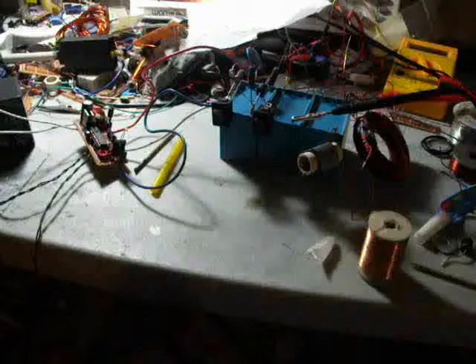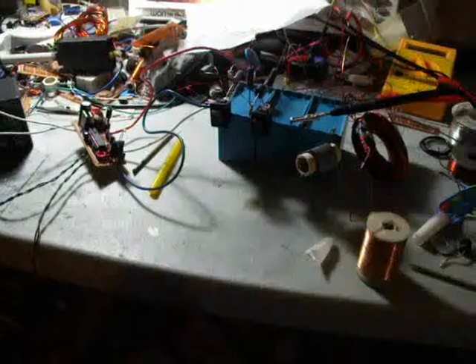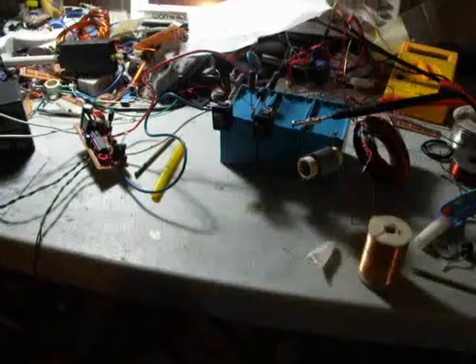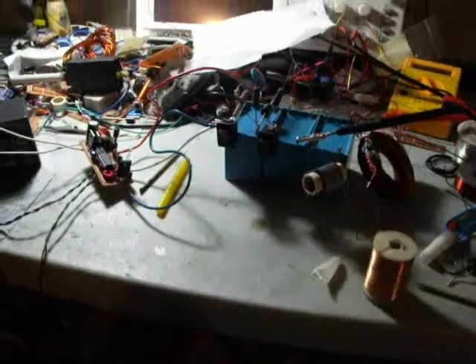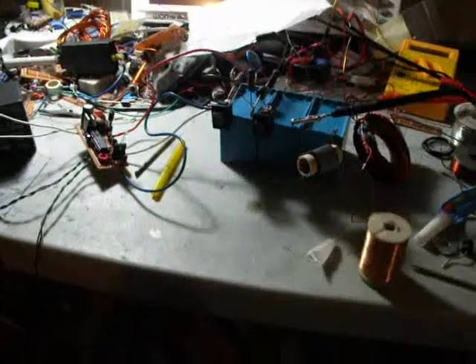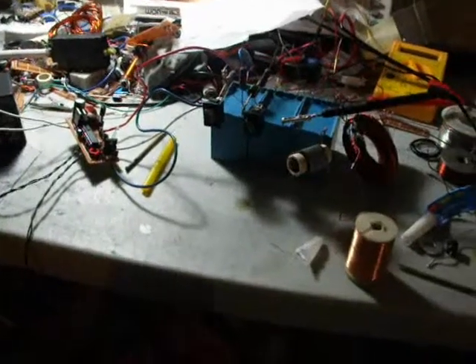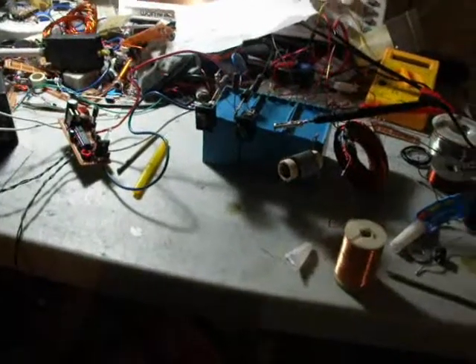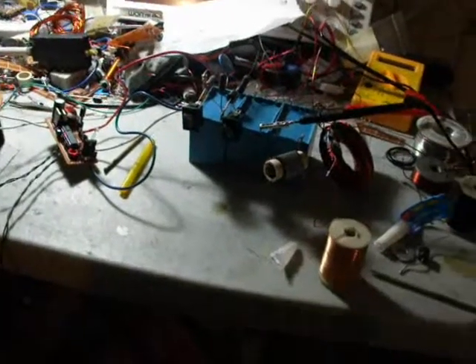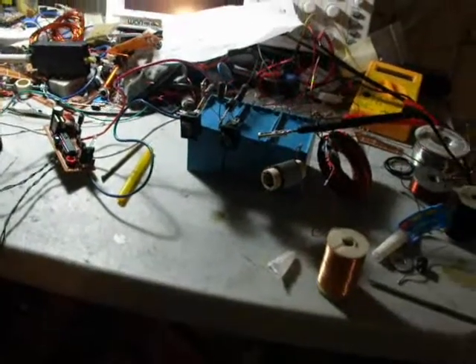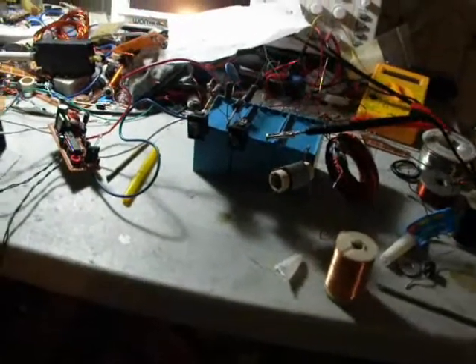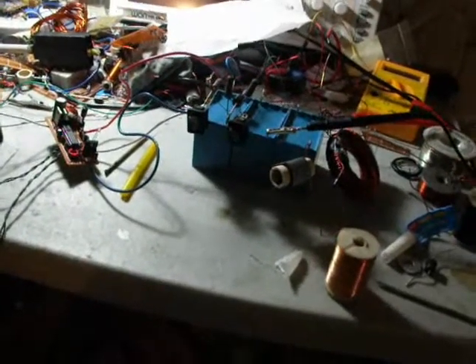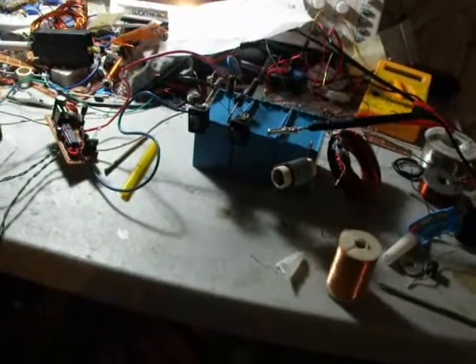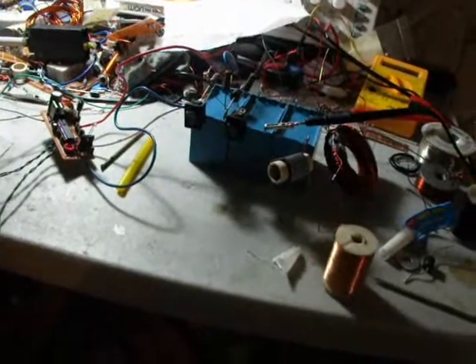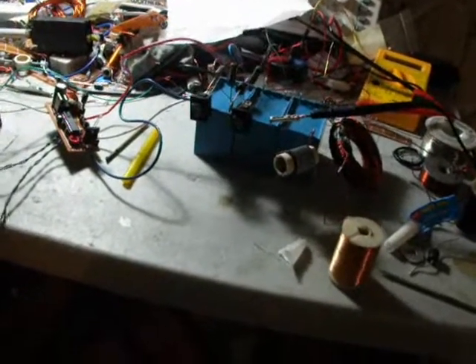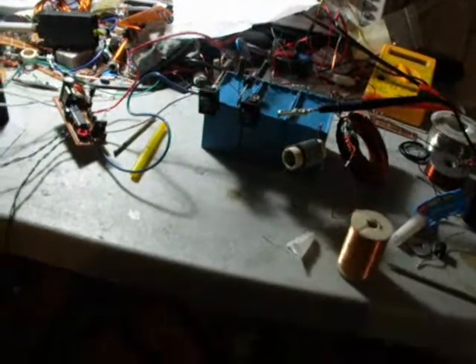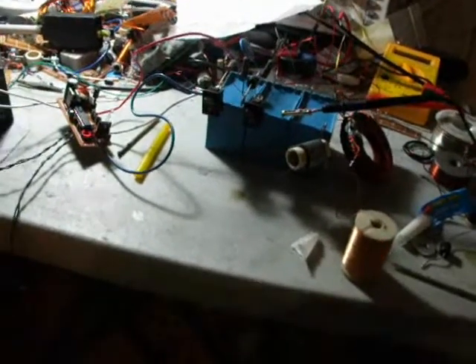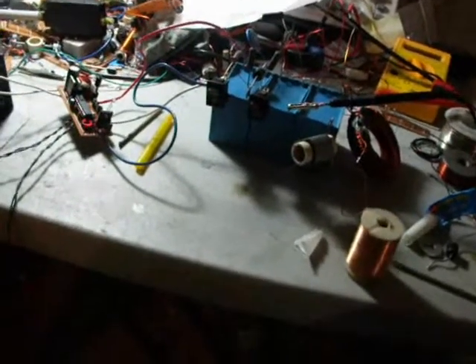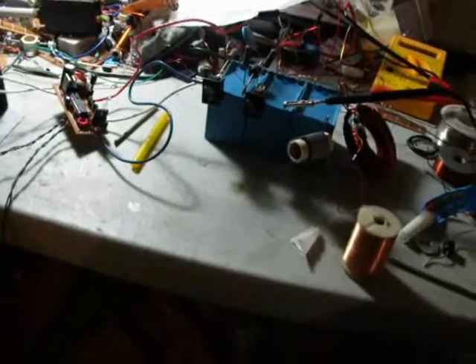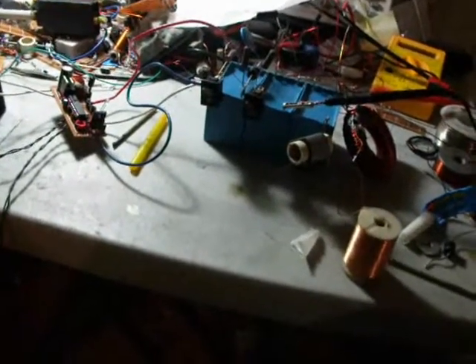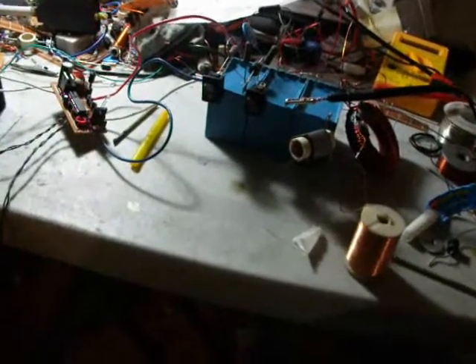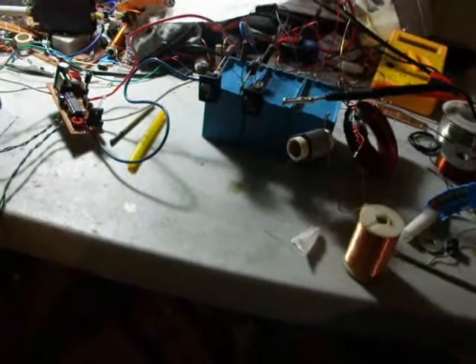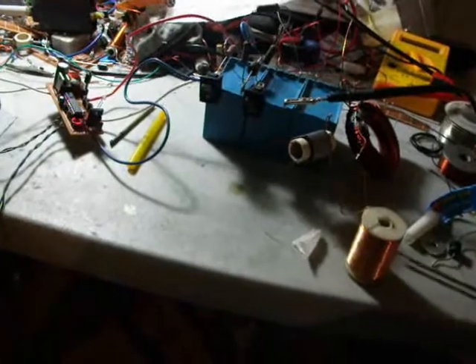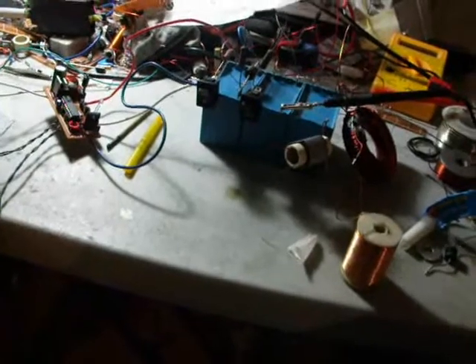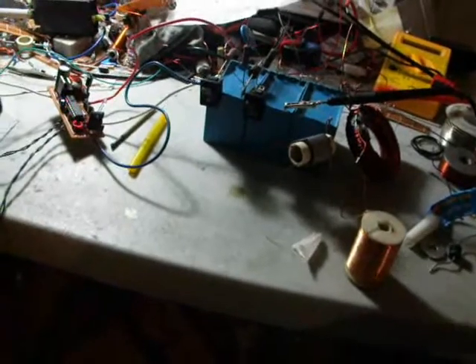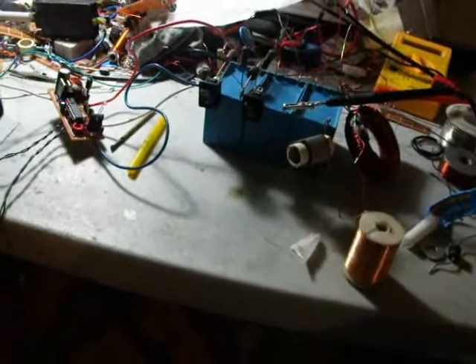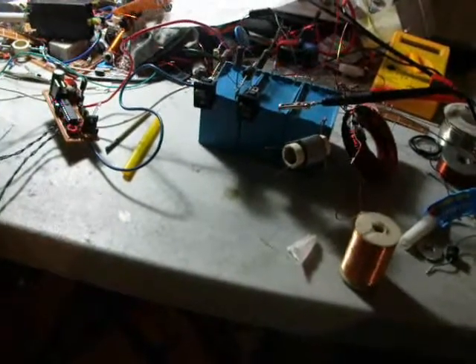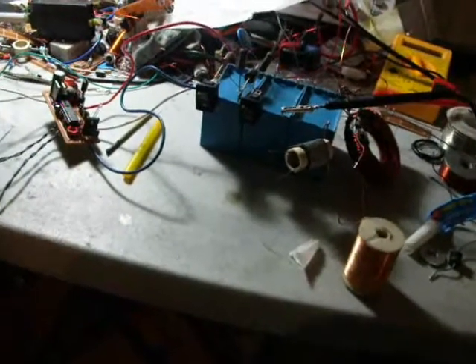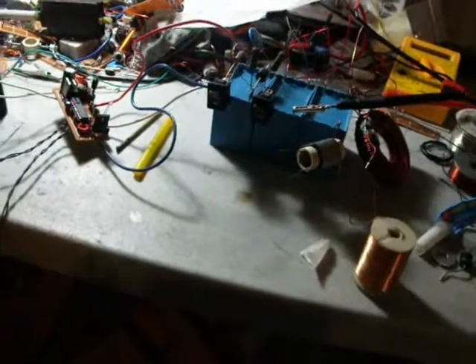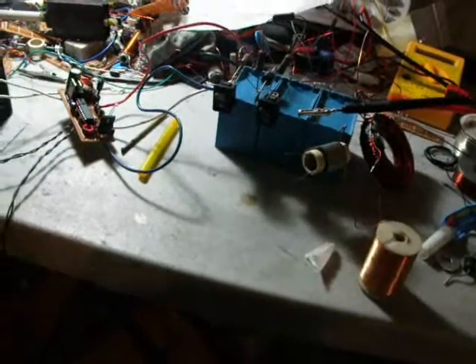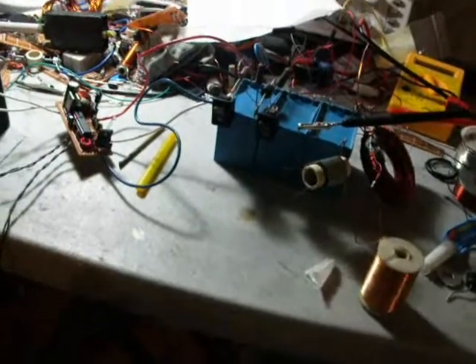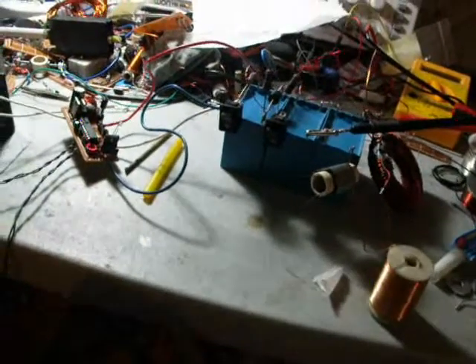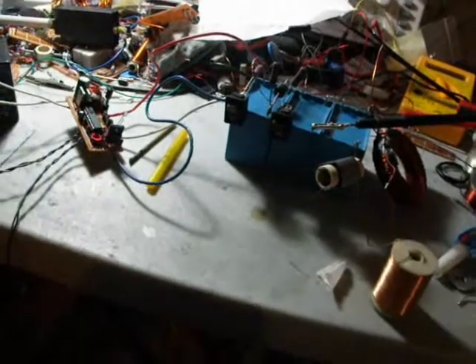Welcome back everybody following my channel. Today I decided to make a railgun — a railgun accelerating just plasma.